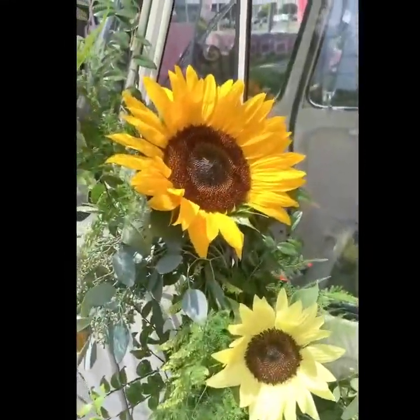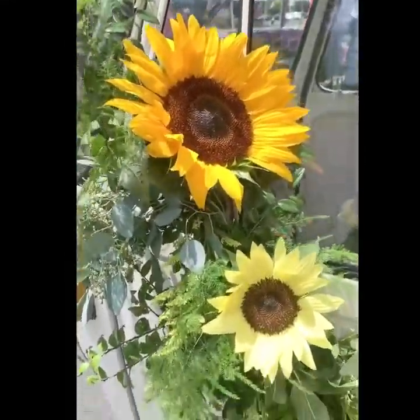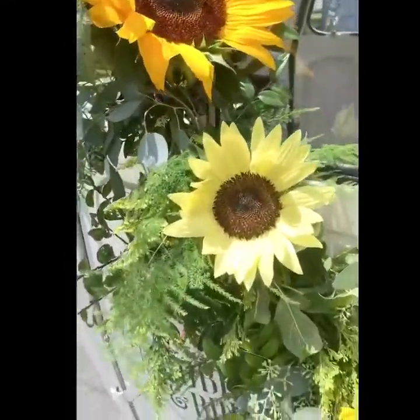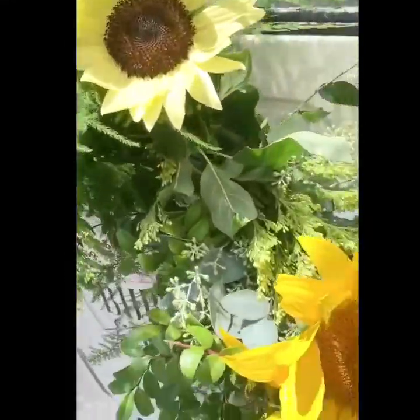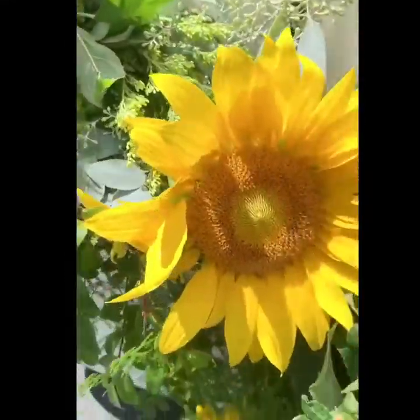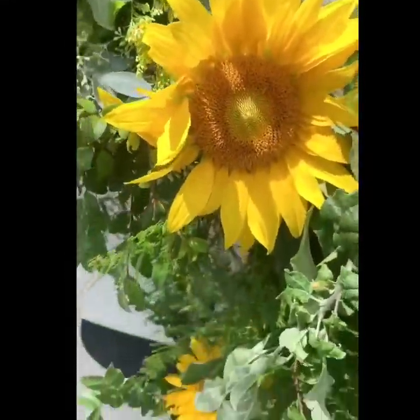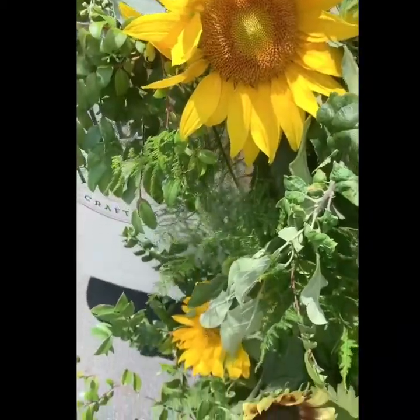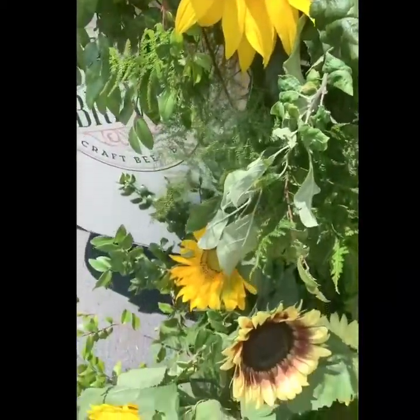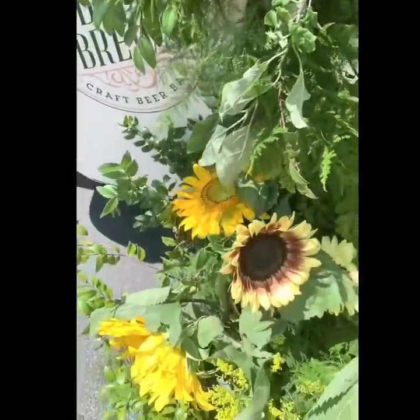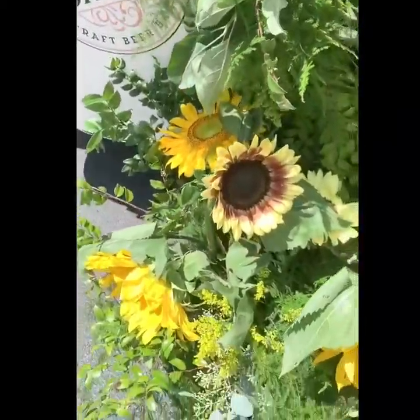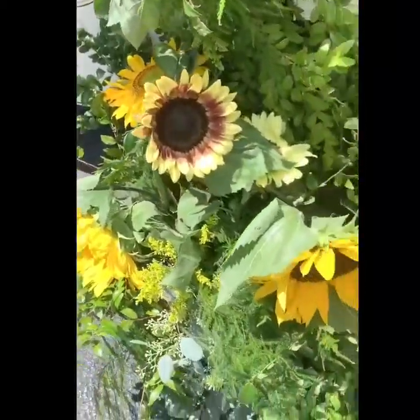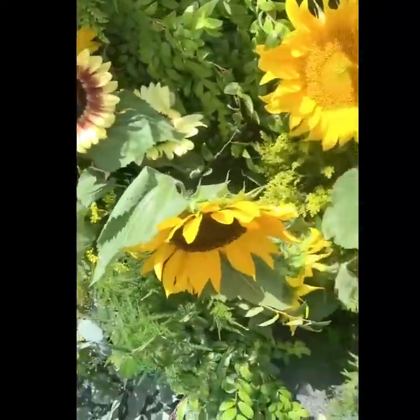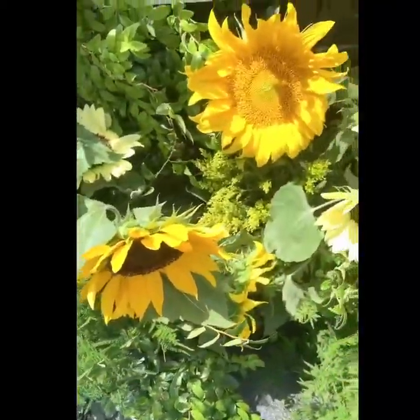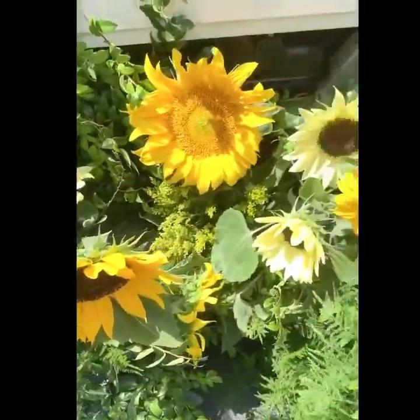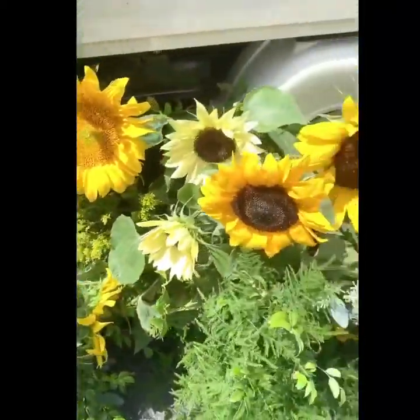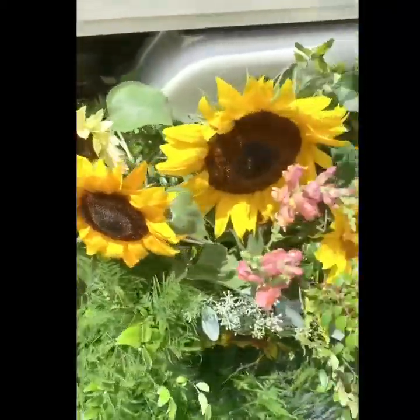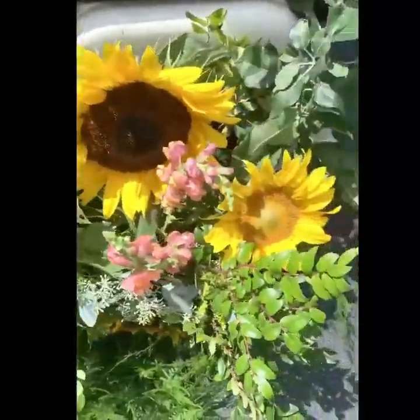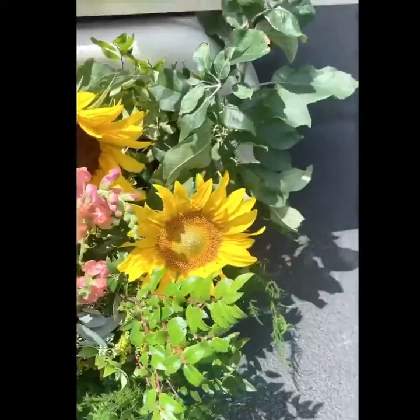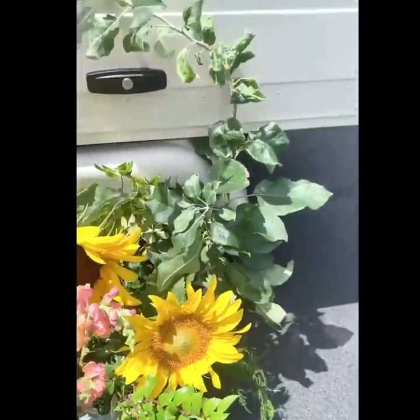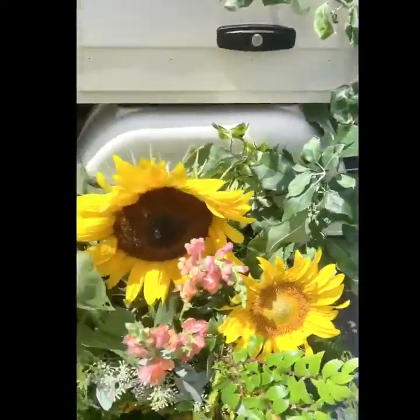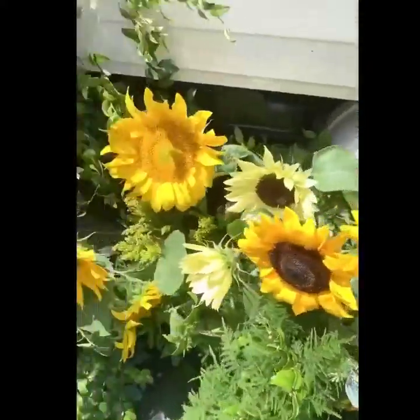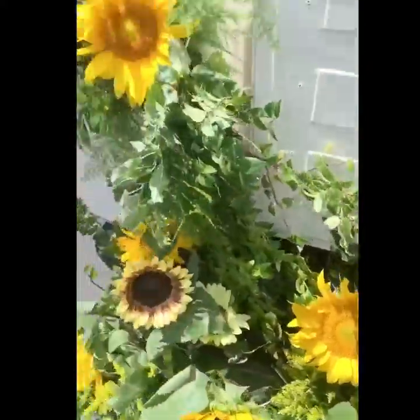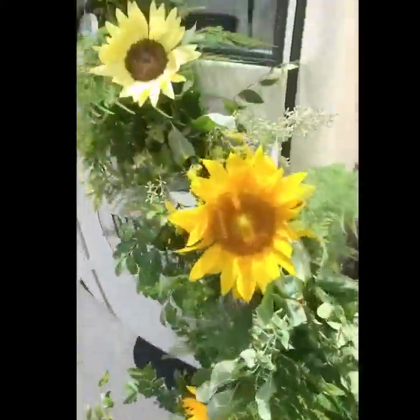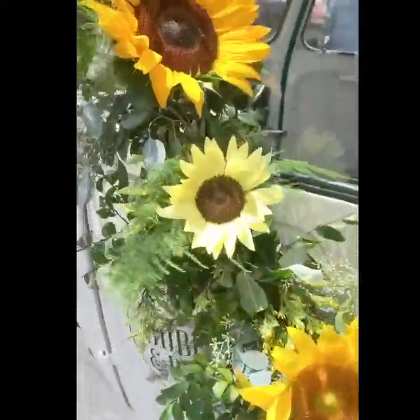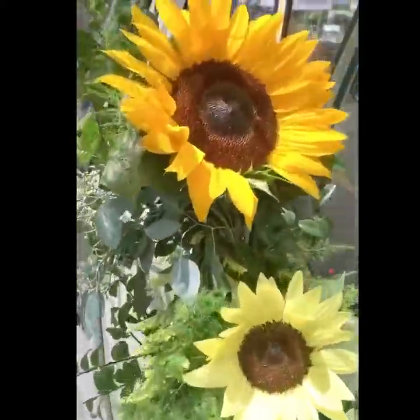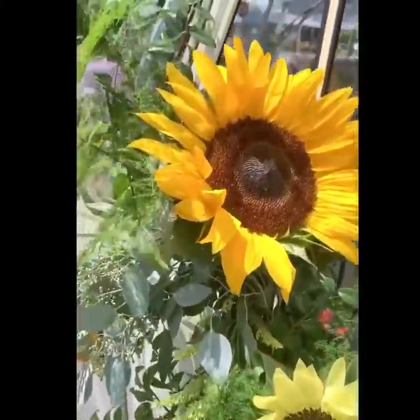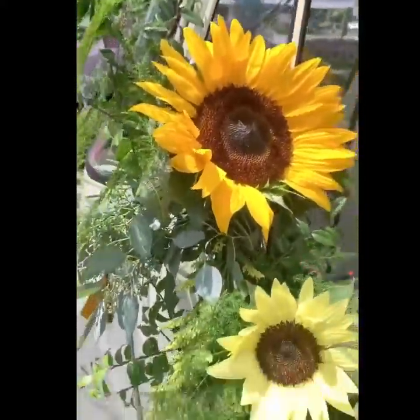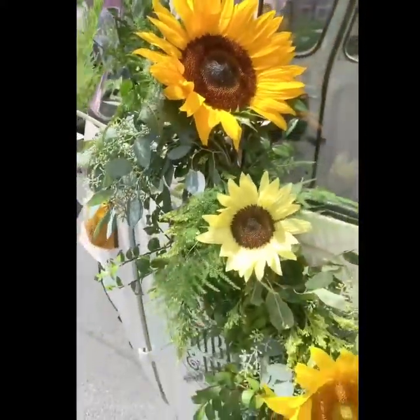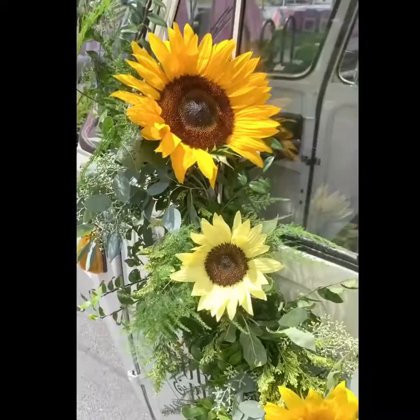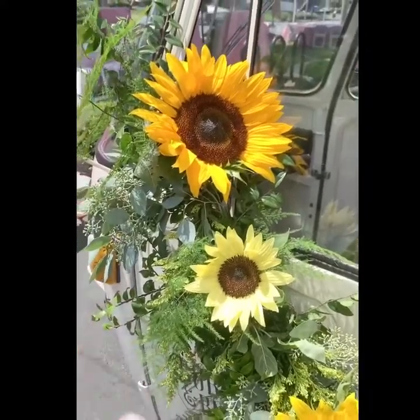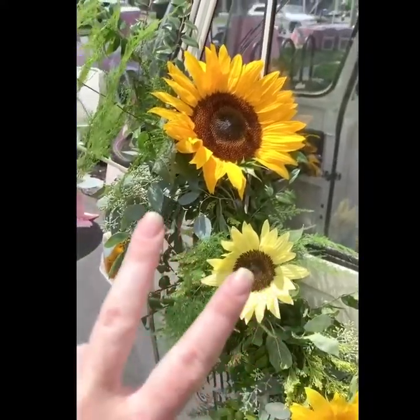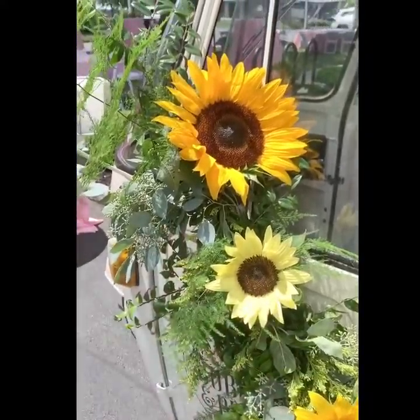I've added in all of my sunflowers, which I got from a local farm, and now I am going to add in some of the beautiful peonies from Alaska, just layering them right on top of the sunflowers.